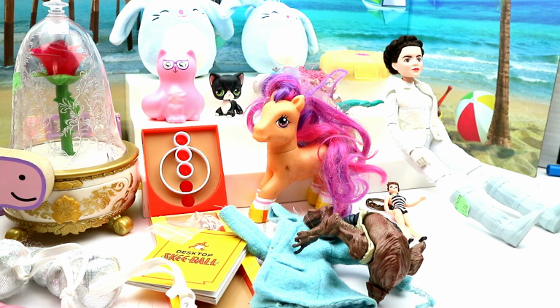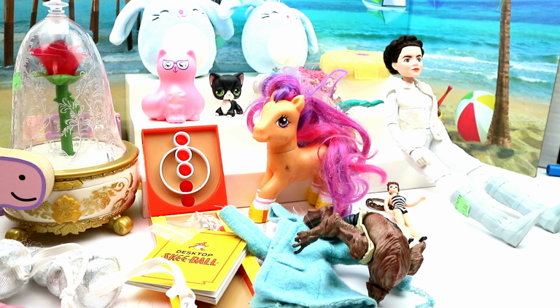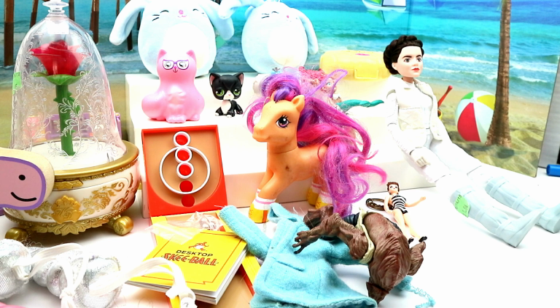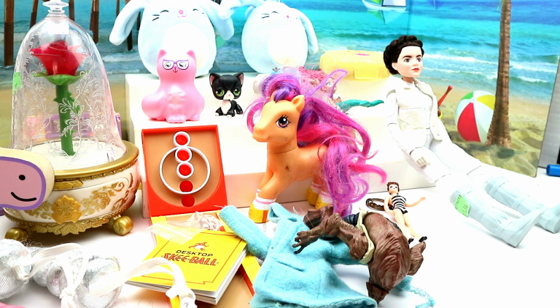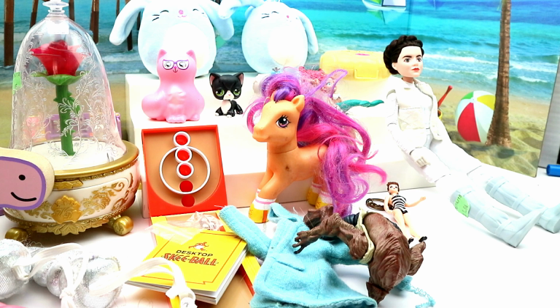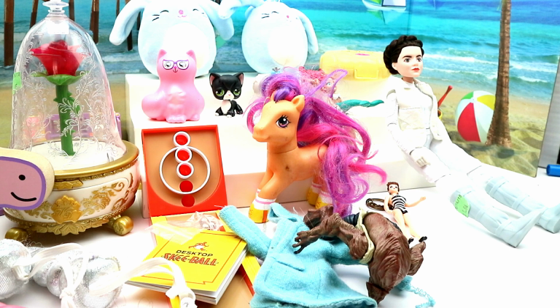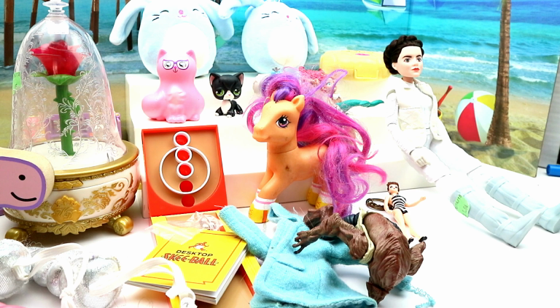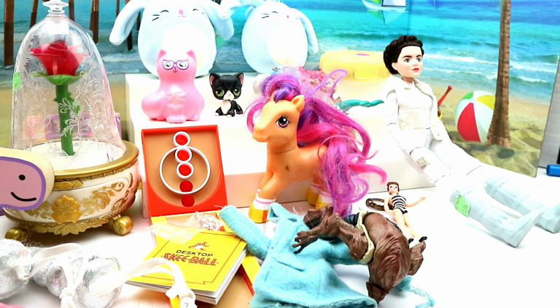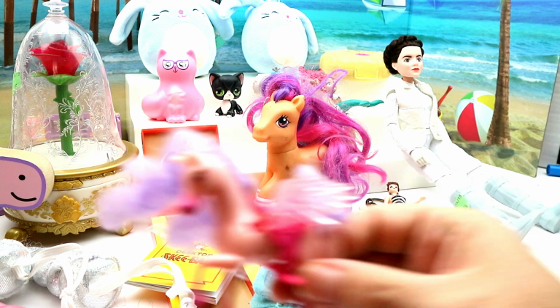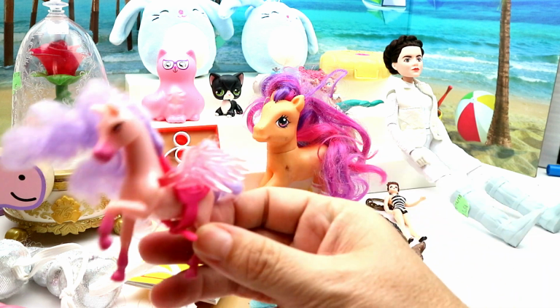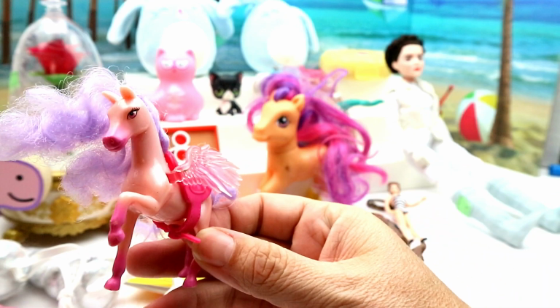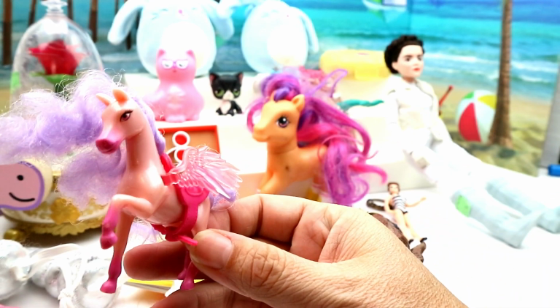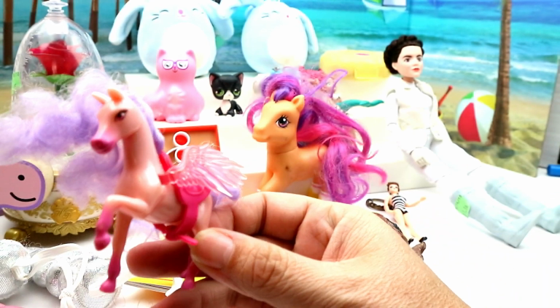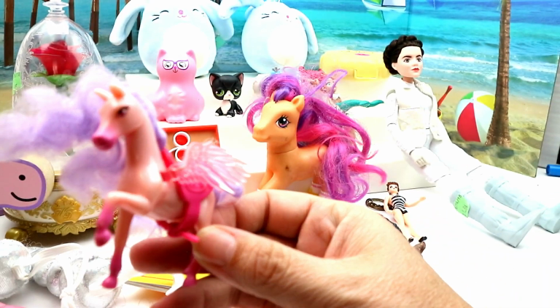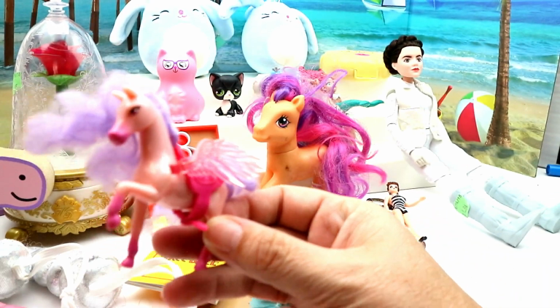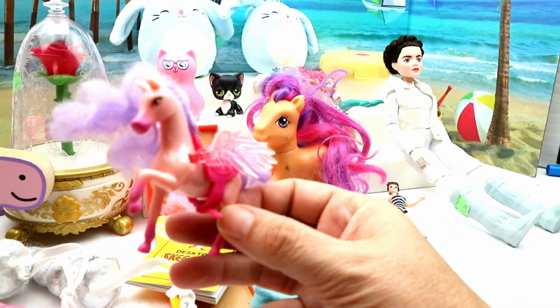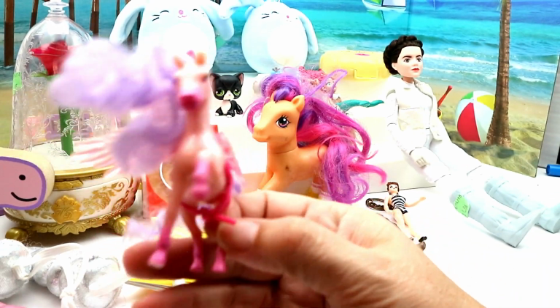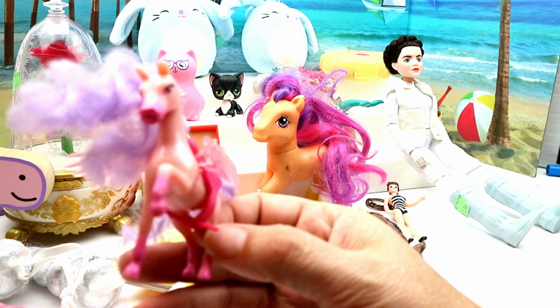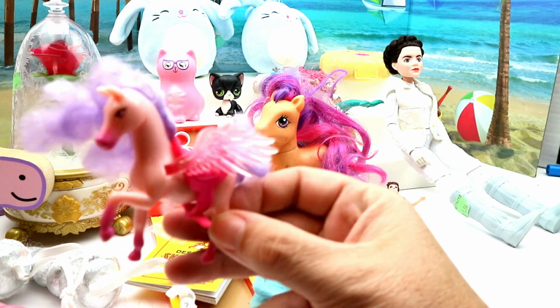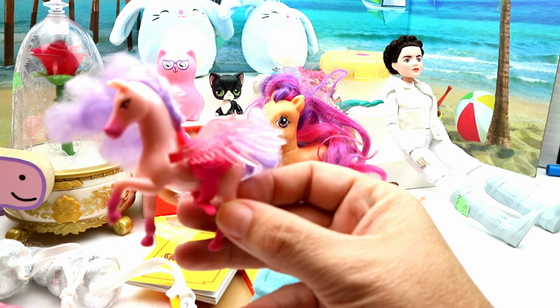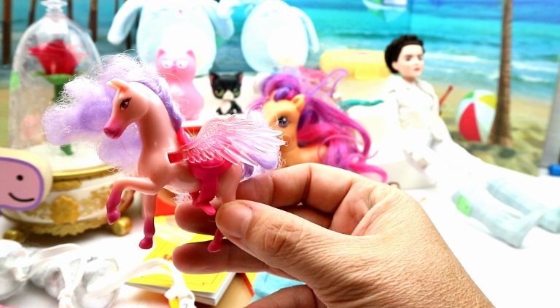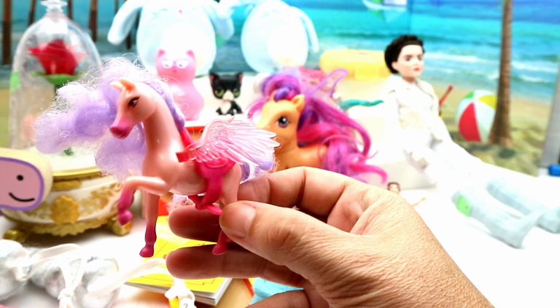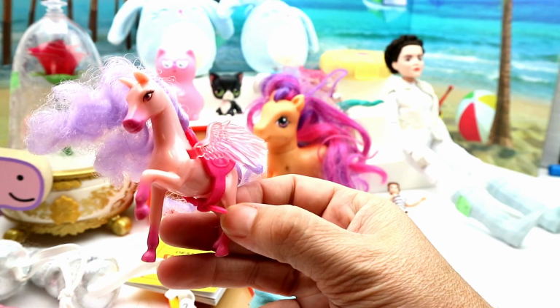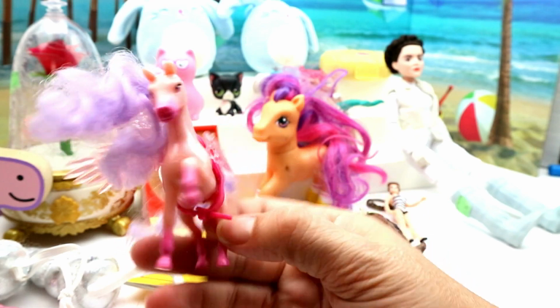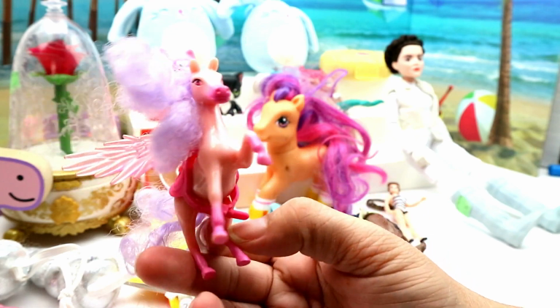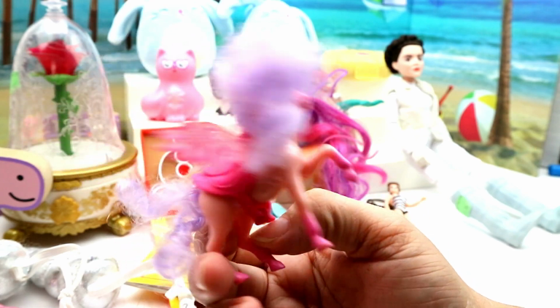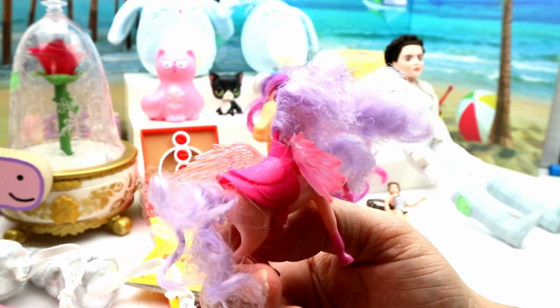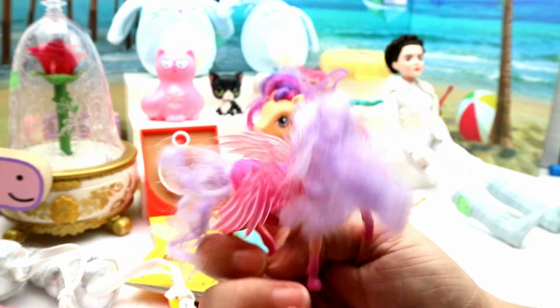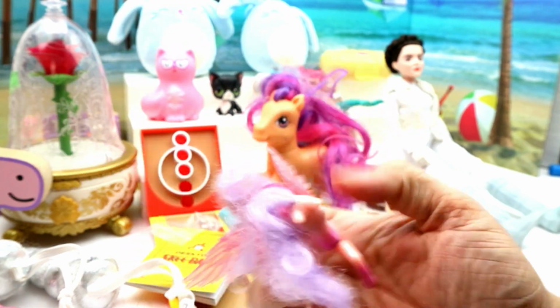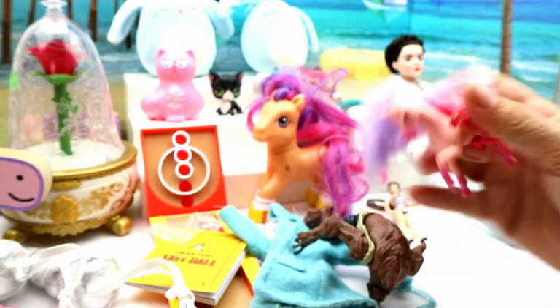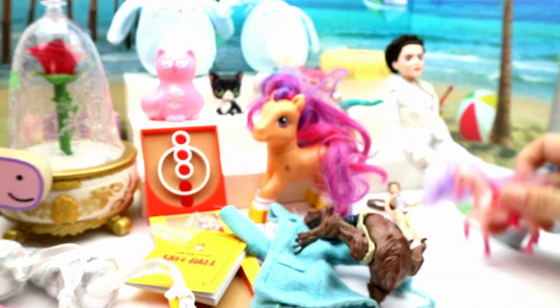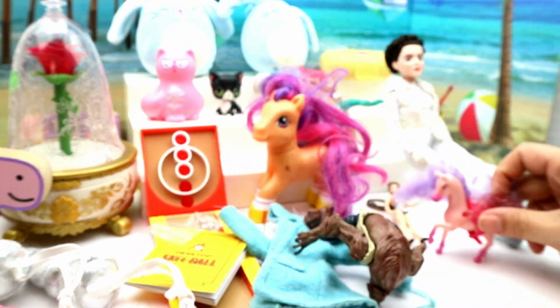And then I got these little Mattel horsies — Pegasuses. I think they're from one of the movies. I thought they were cute so I grabbed them.